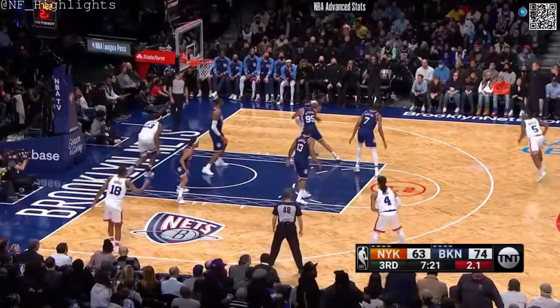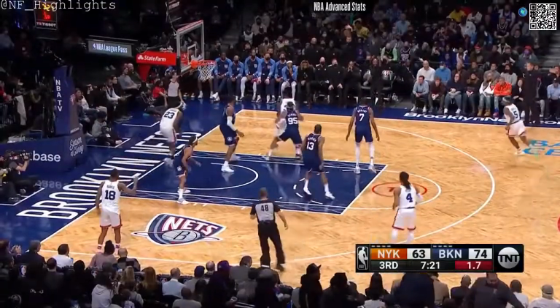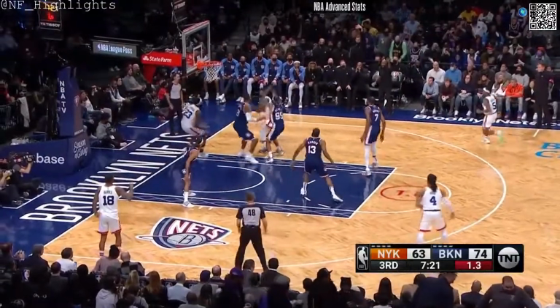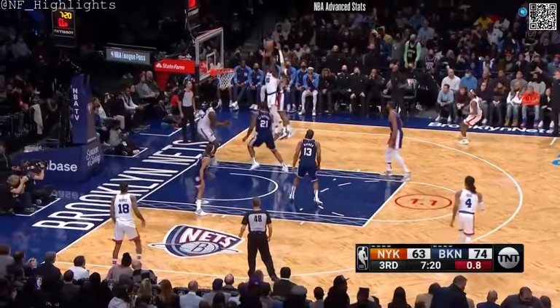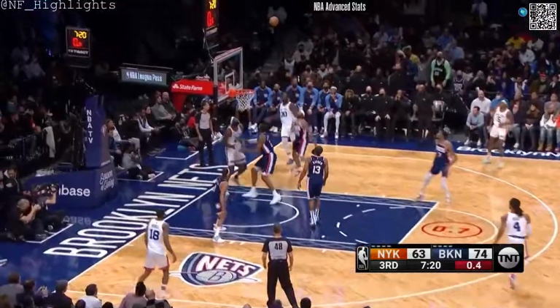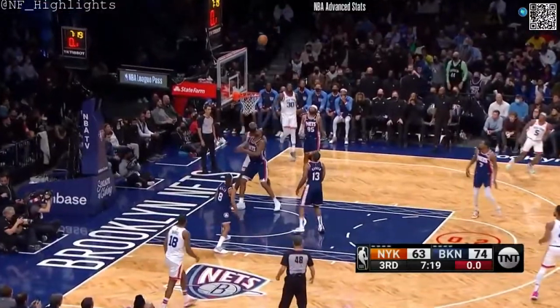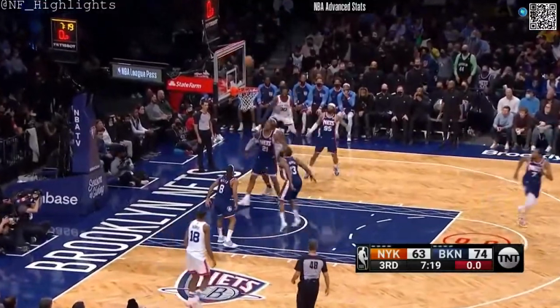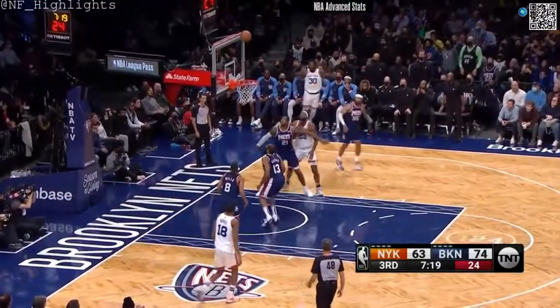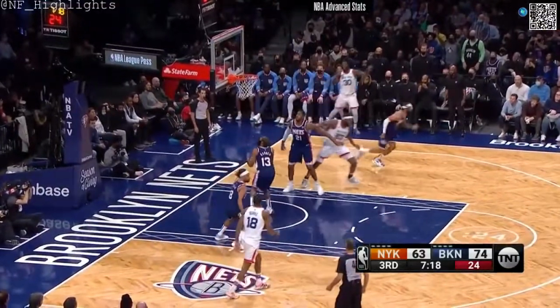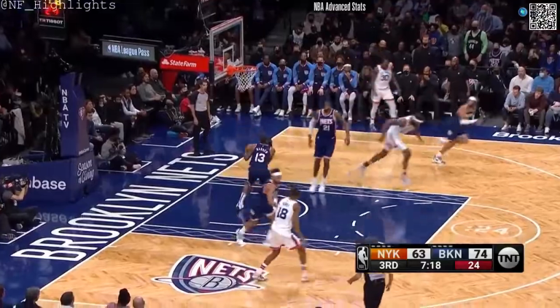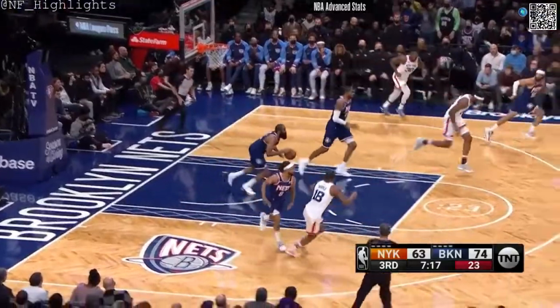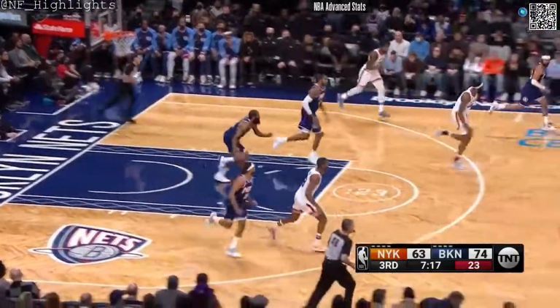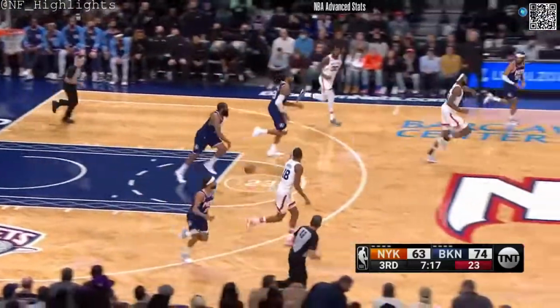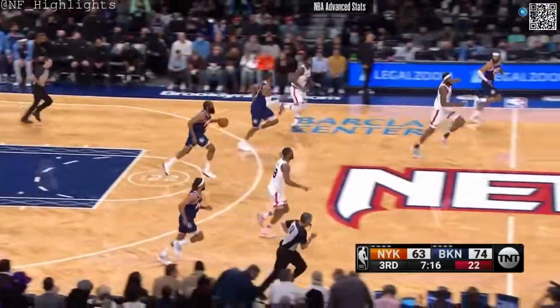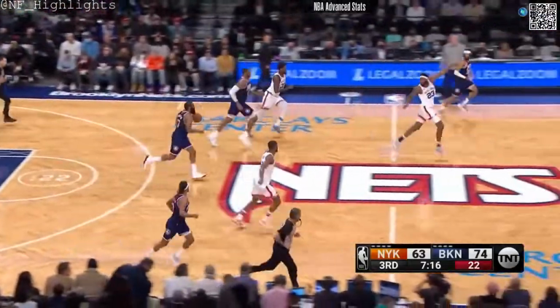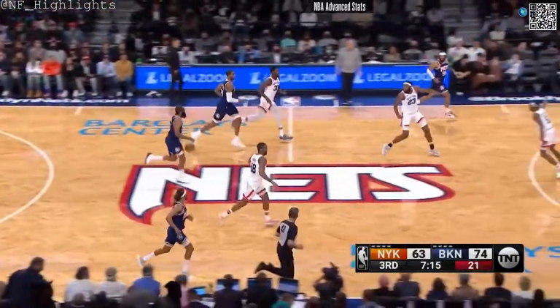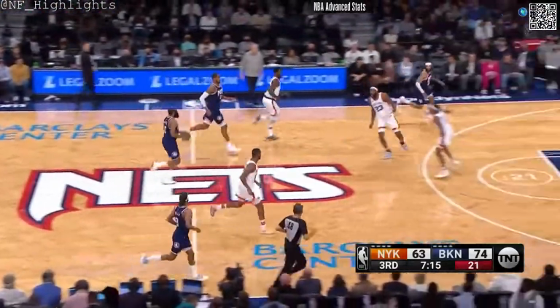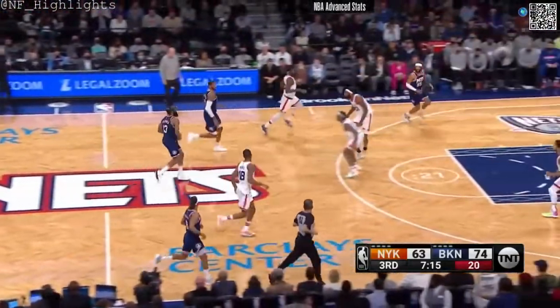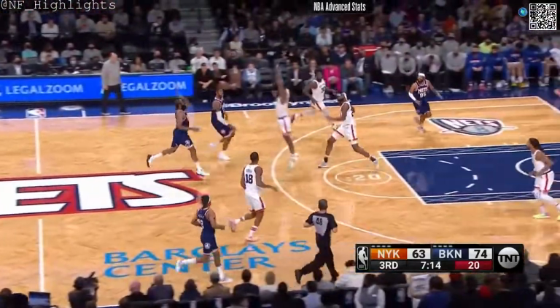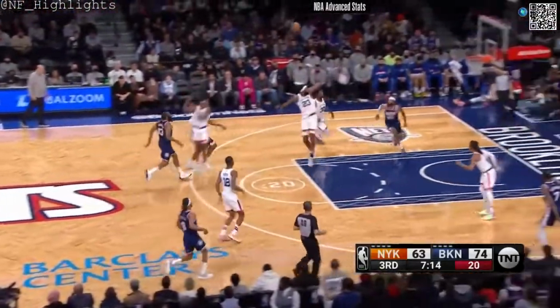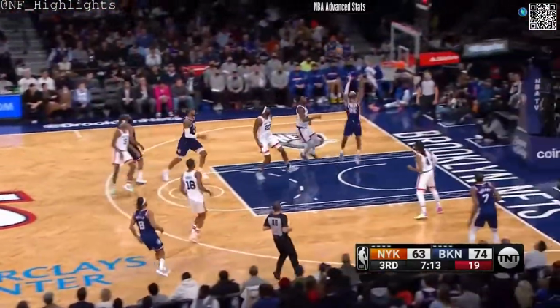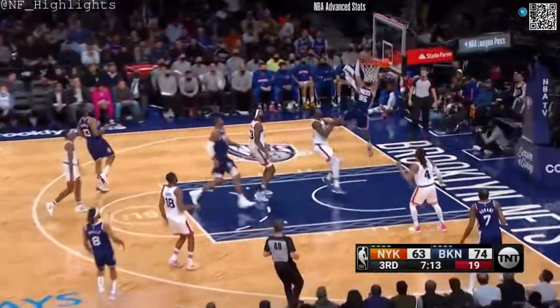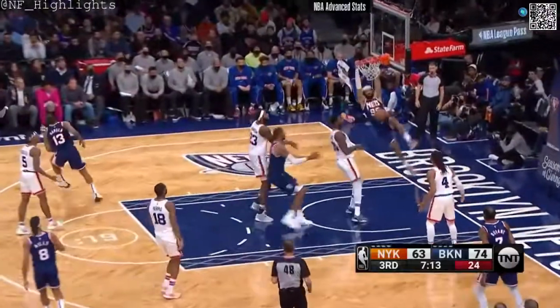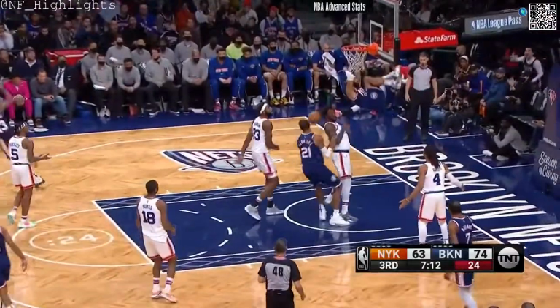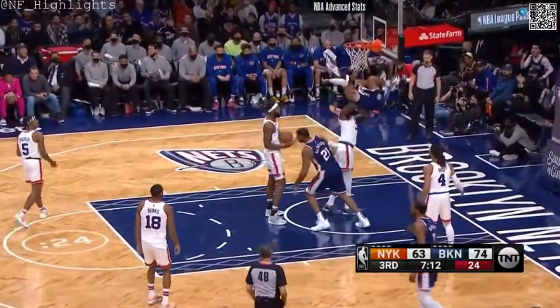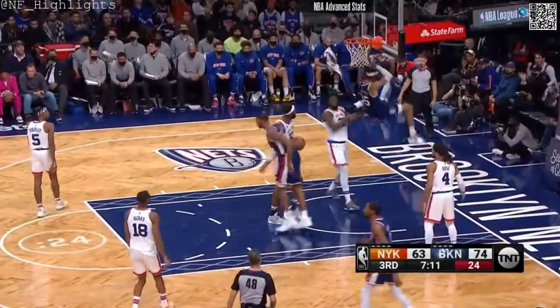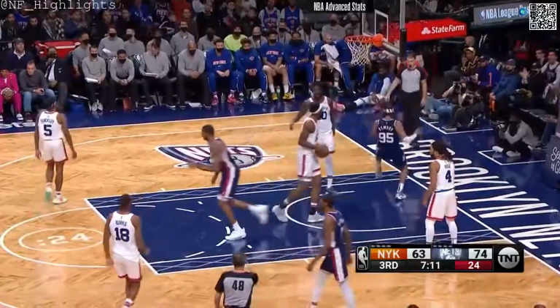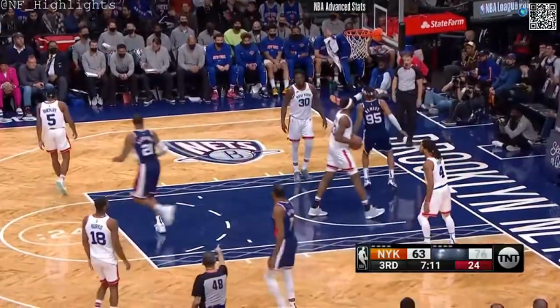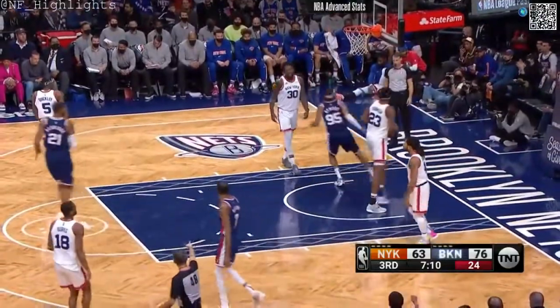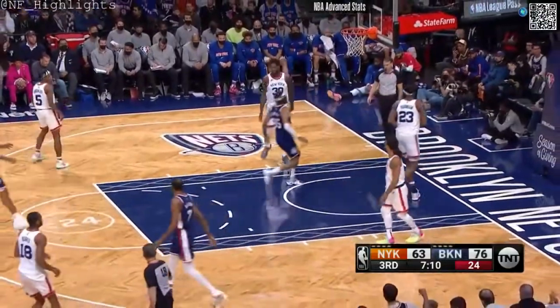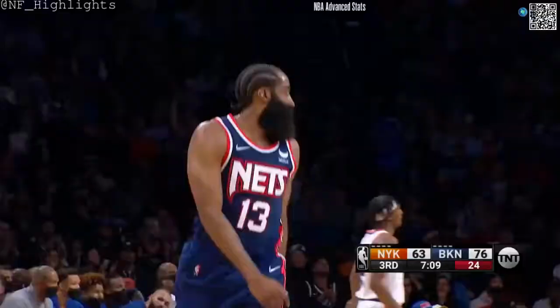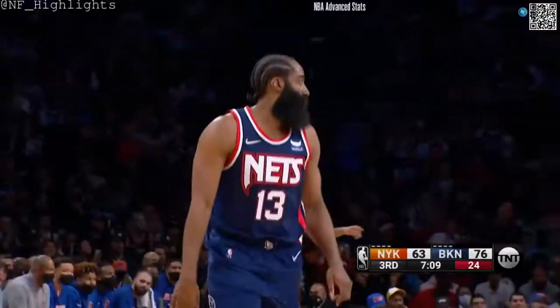Benbry is on Randle with one to fire. Harden. Hold on. It's Benbry. And James Harden with the great feed.